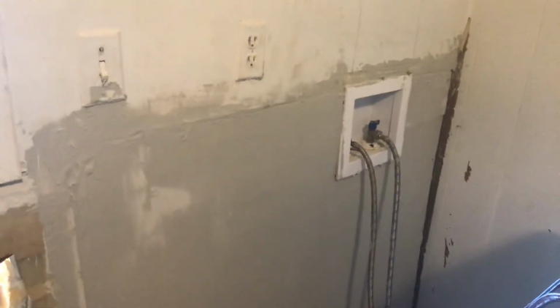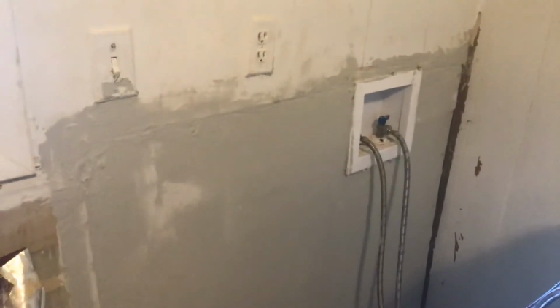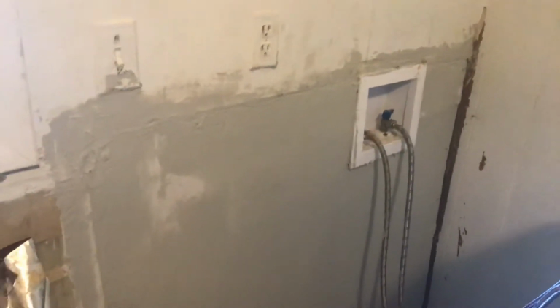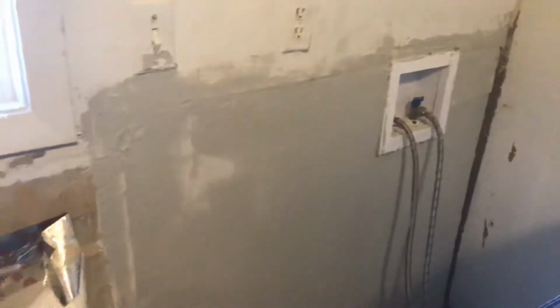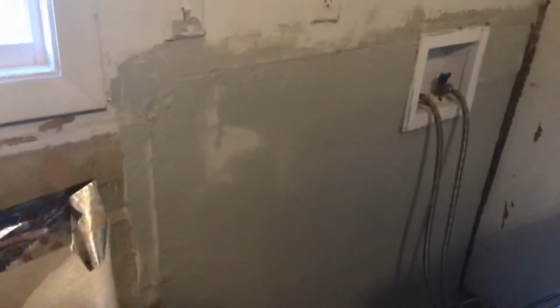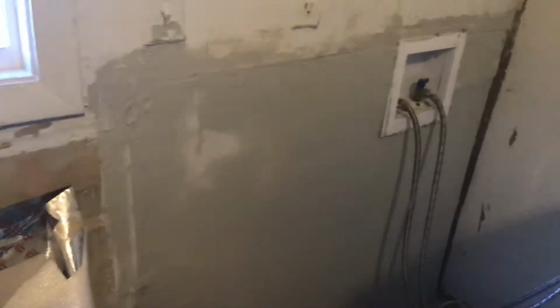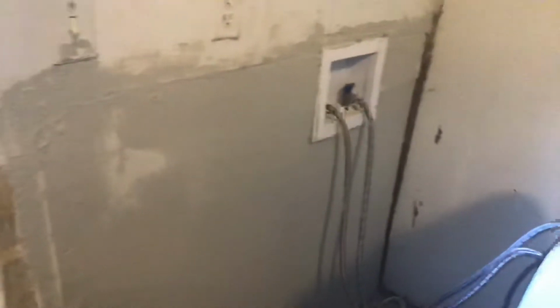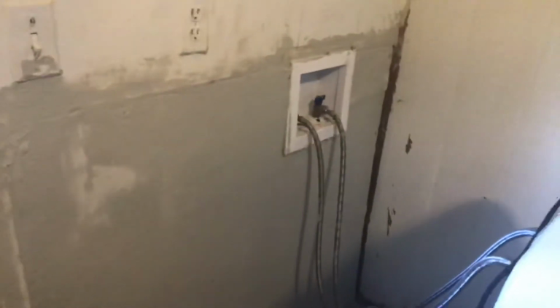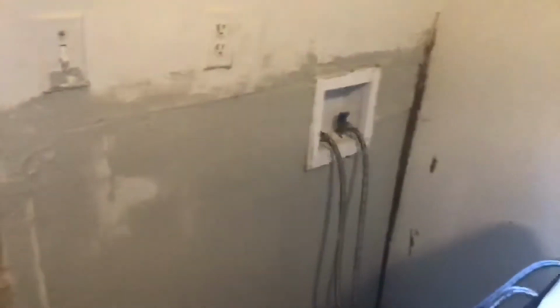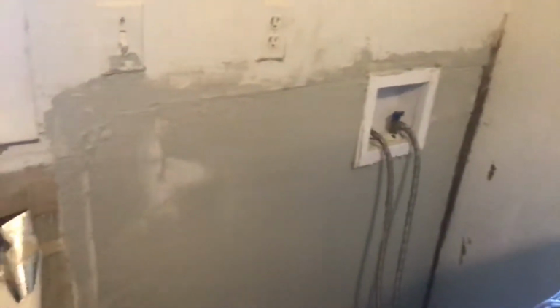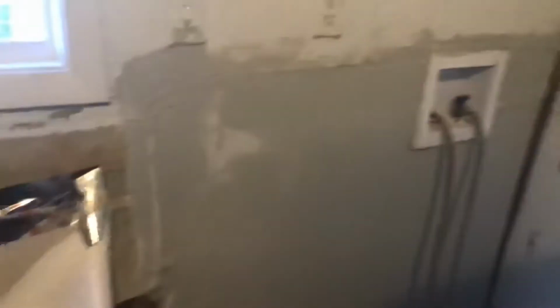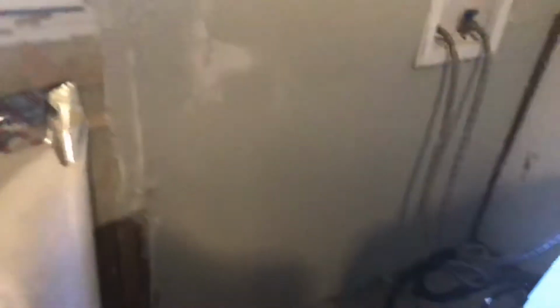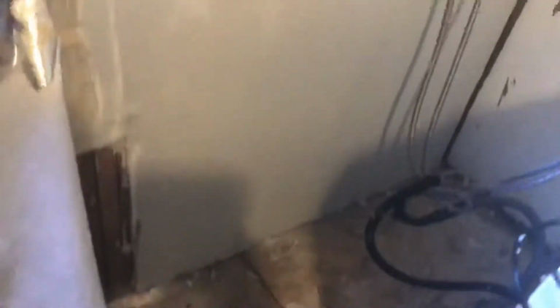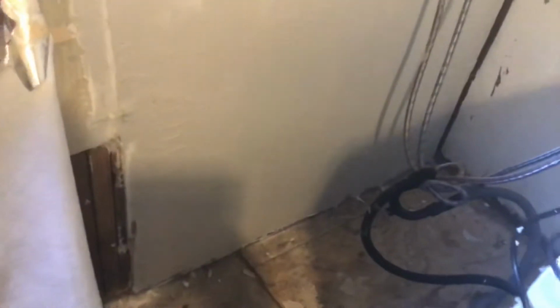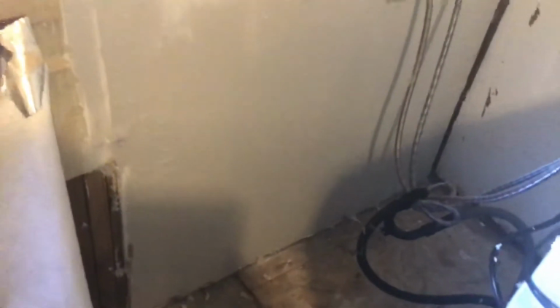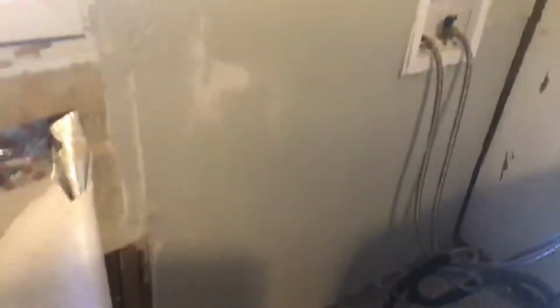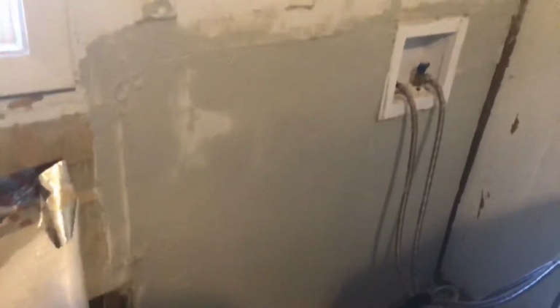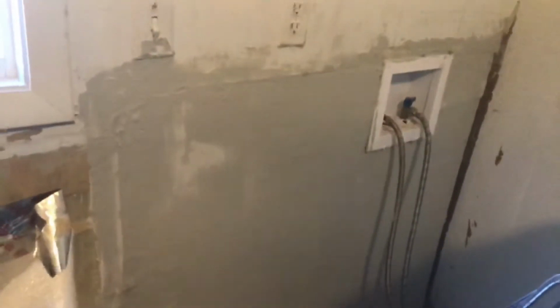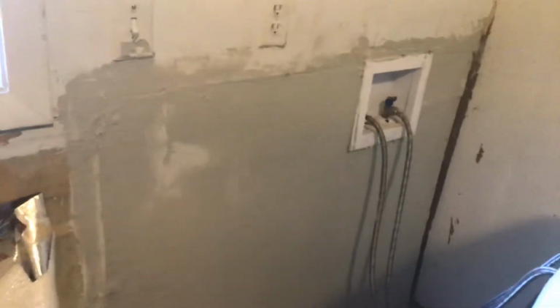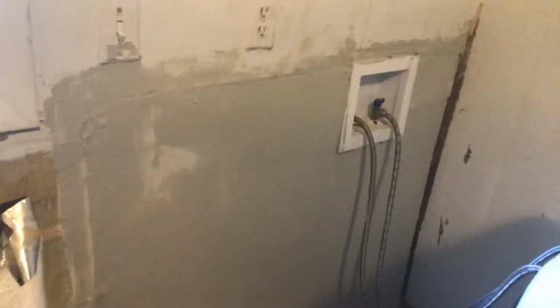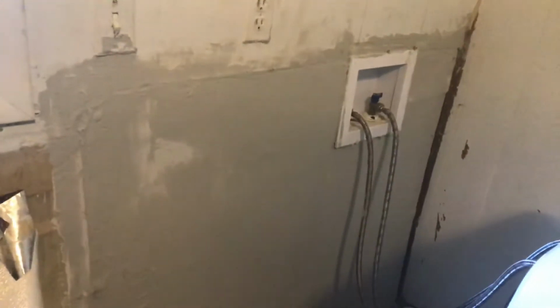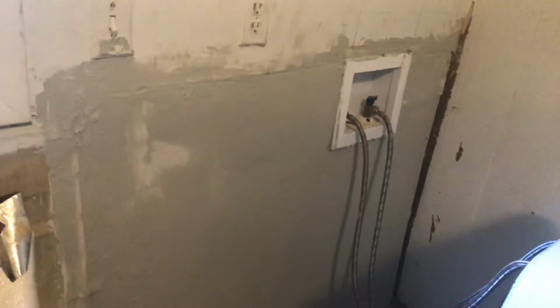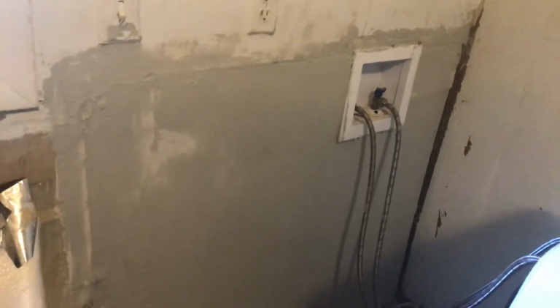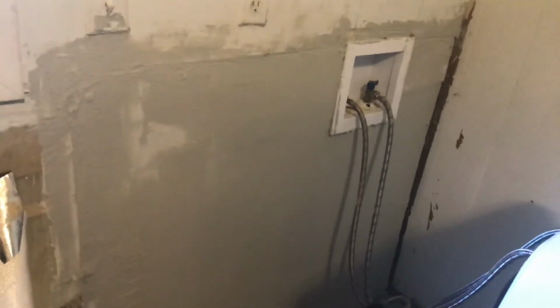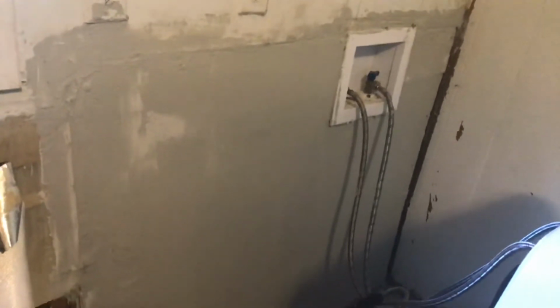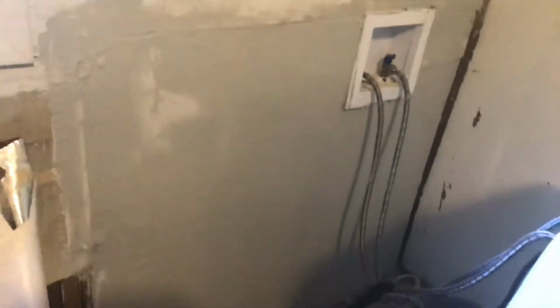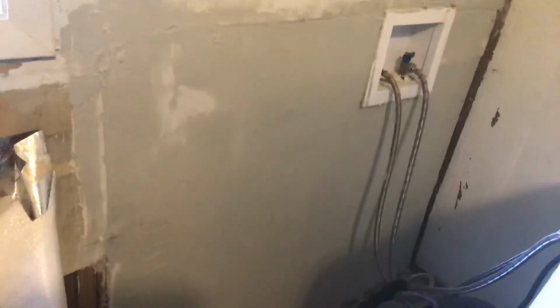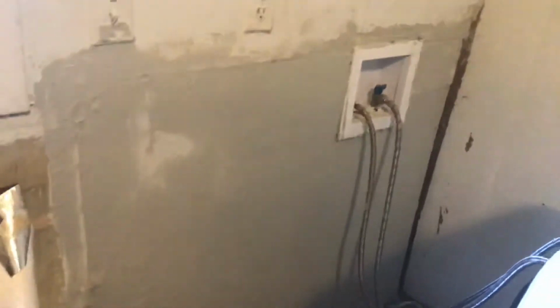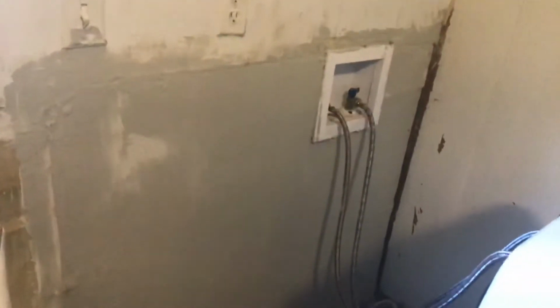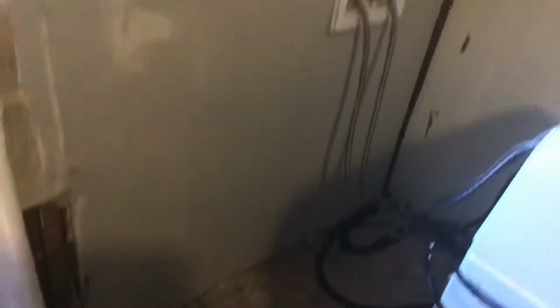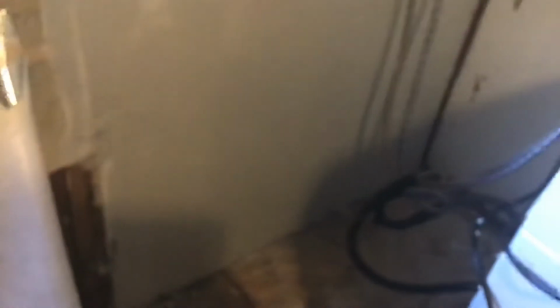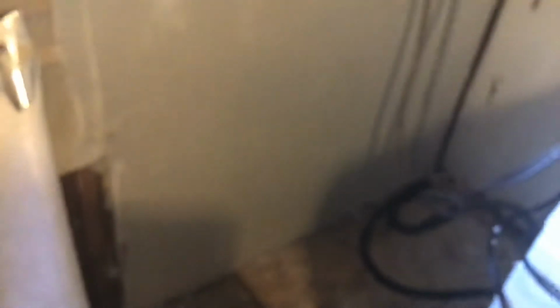Good afternoon, beautiful people. This time I remember to turn the recording on. This is just part one of my hanging my sheetrock — cutting it out, hanging it, and putting on the first layer of mud. It was actually purple.